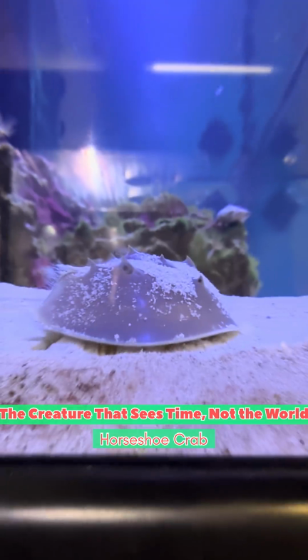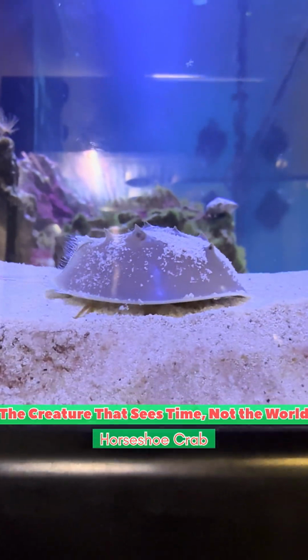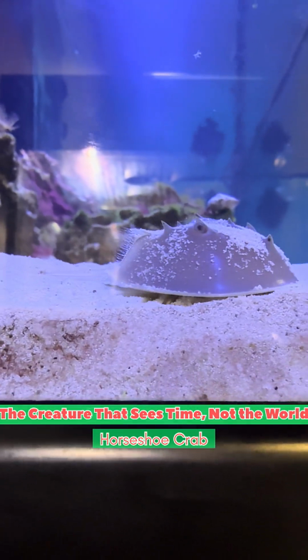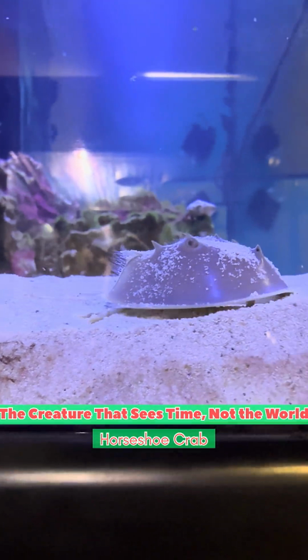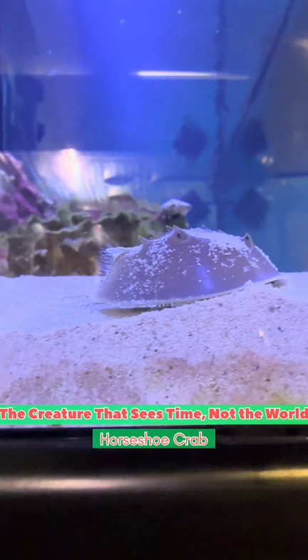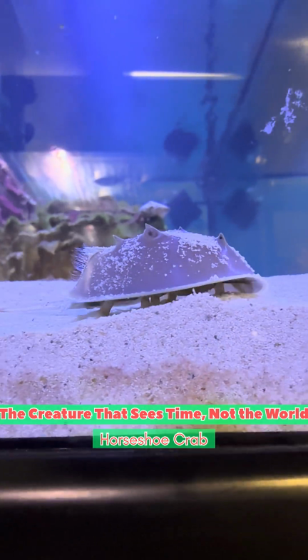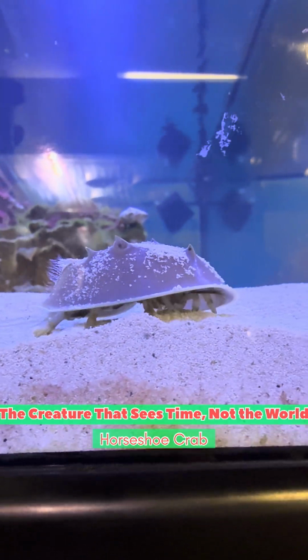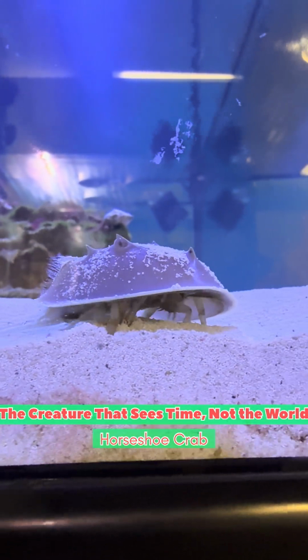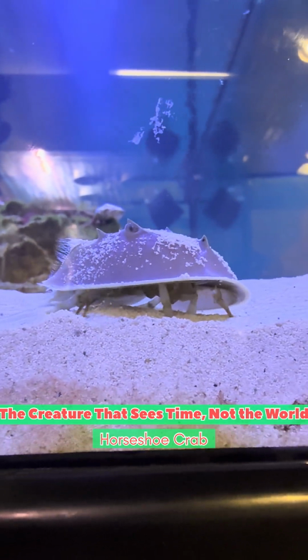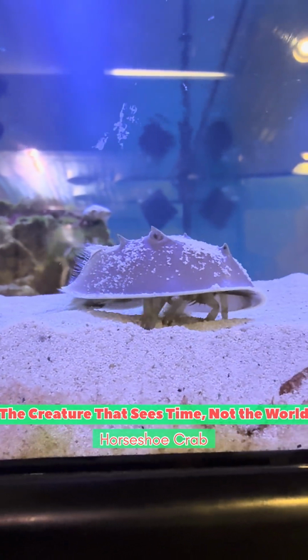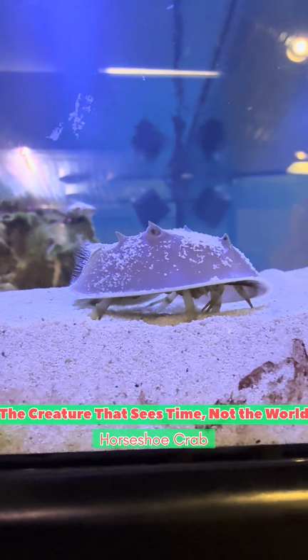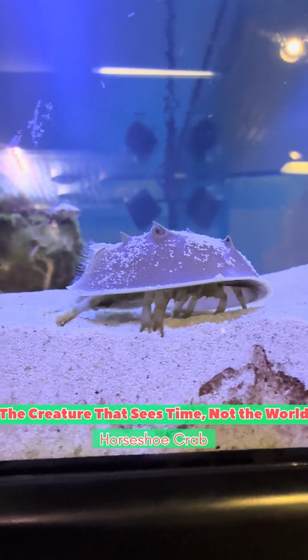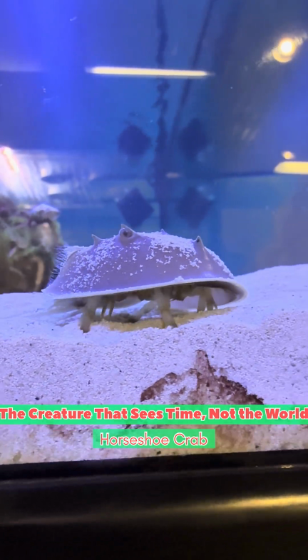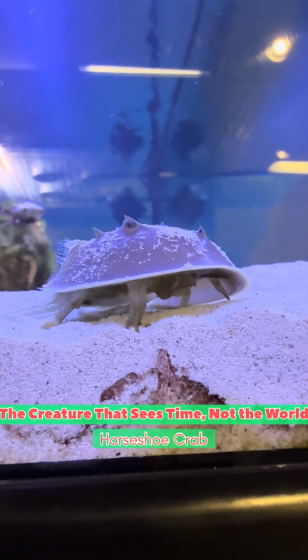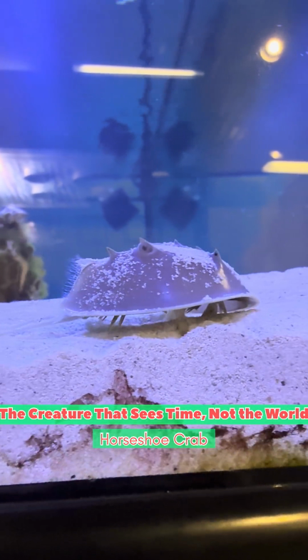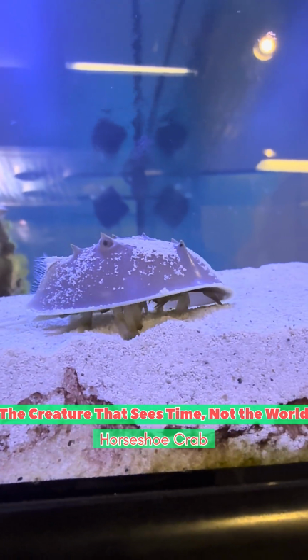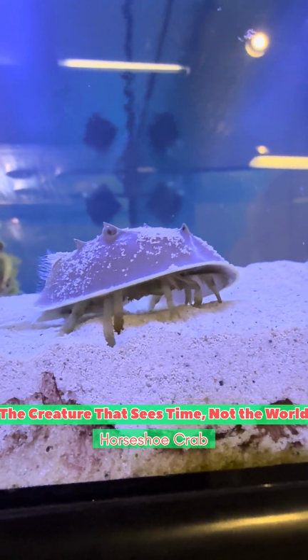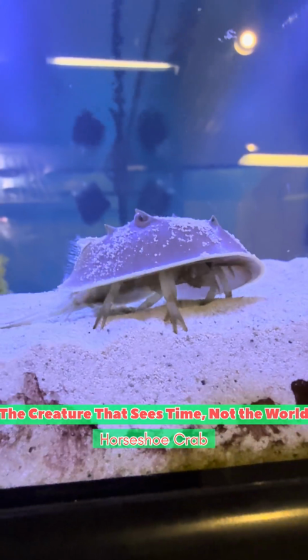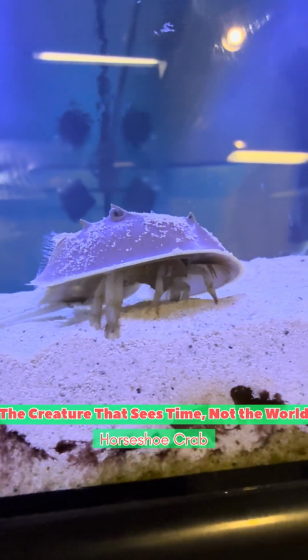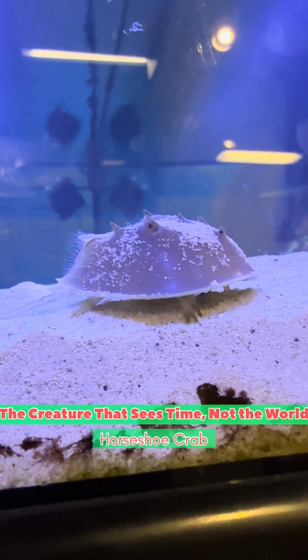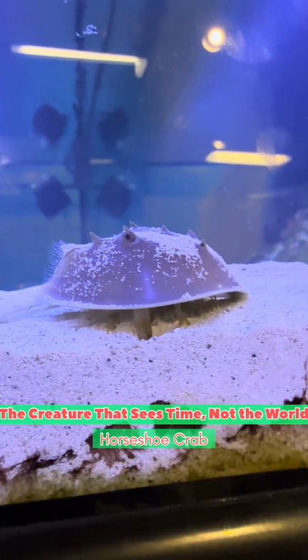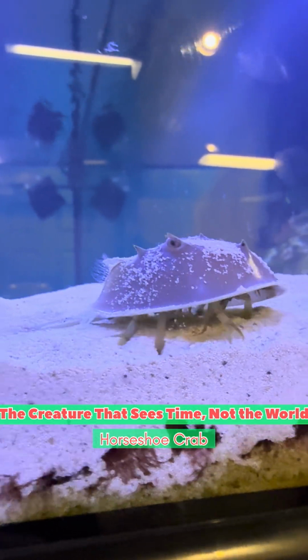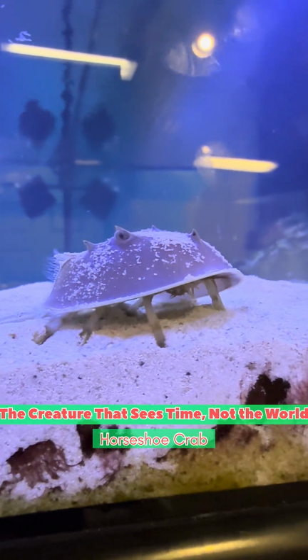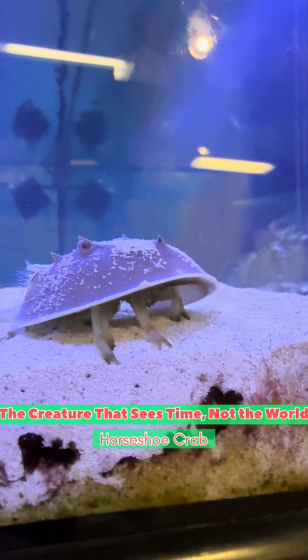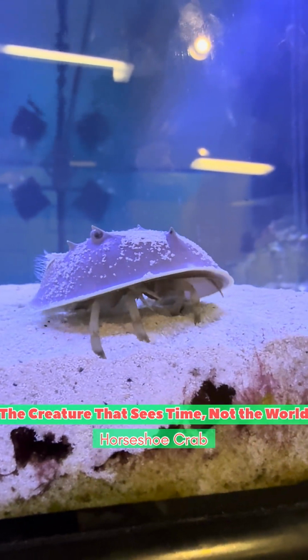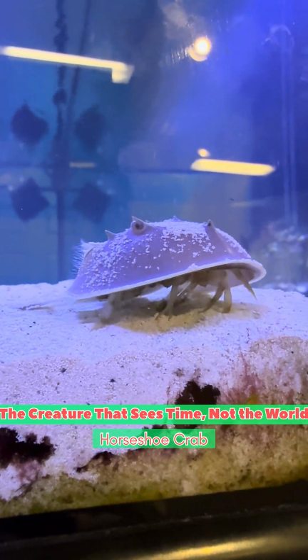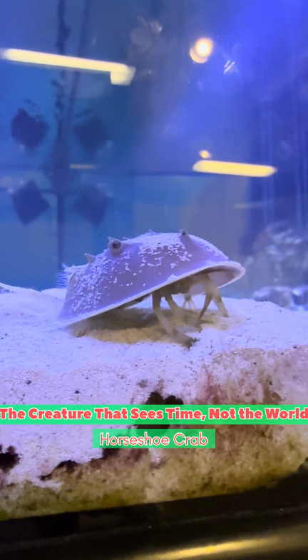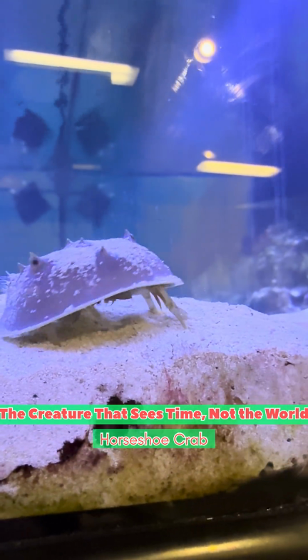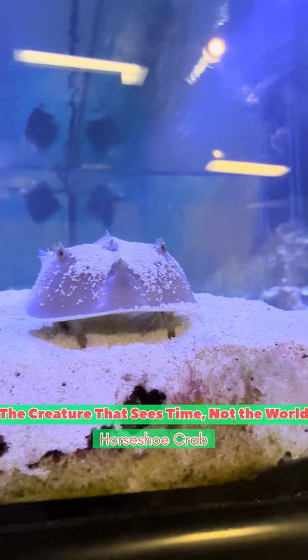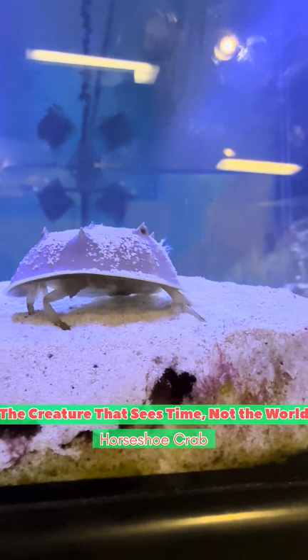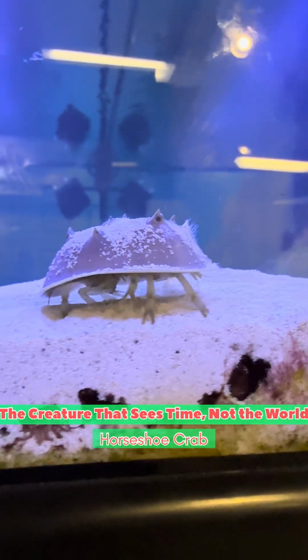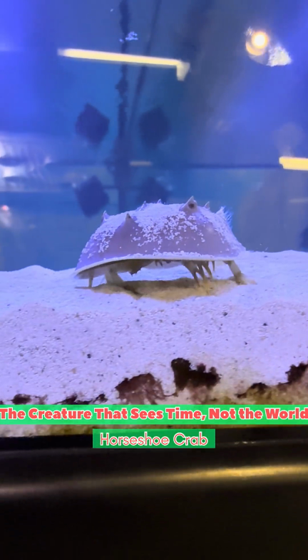These ten eyes were never meant to admire the world. They exist for one reason only: to track the moon, the tides, and the moment of reproduction. It doesn't see the world — it sees only one question: Is now the time to be born?